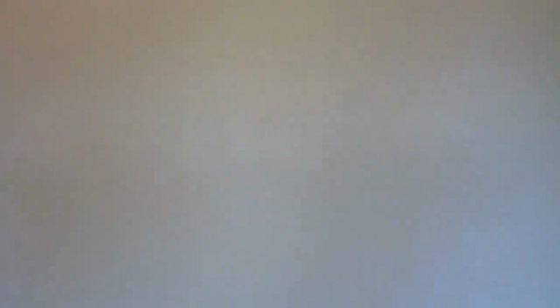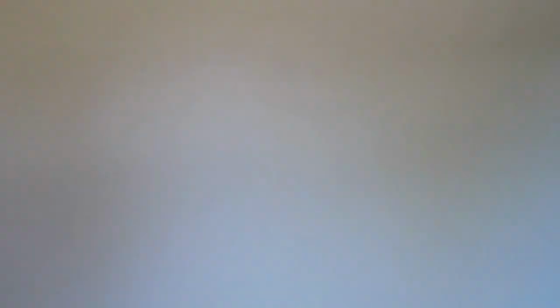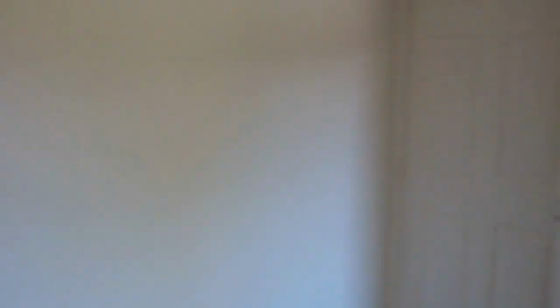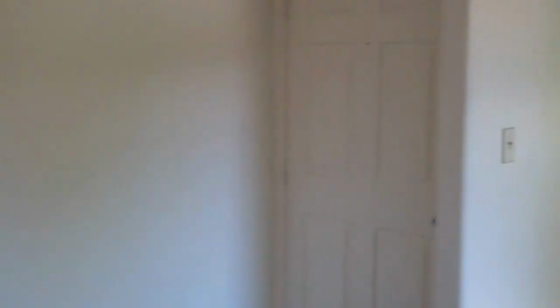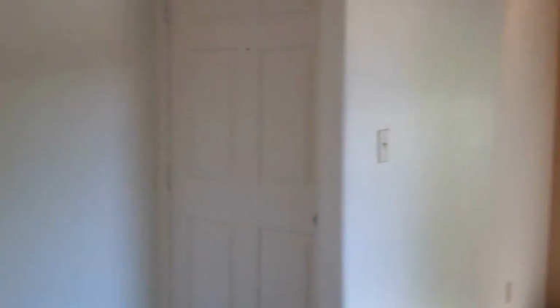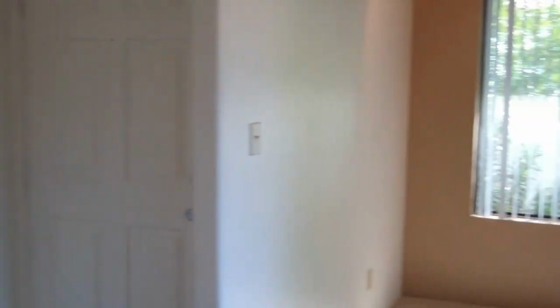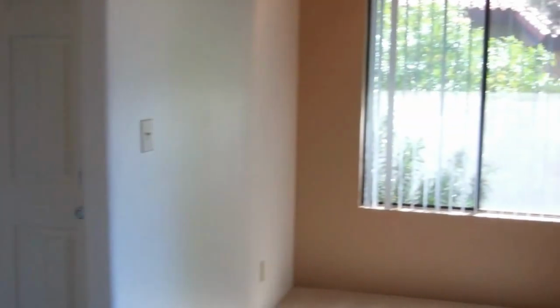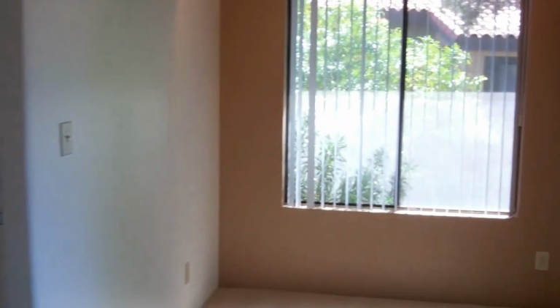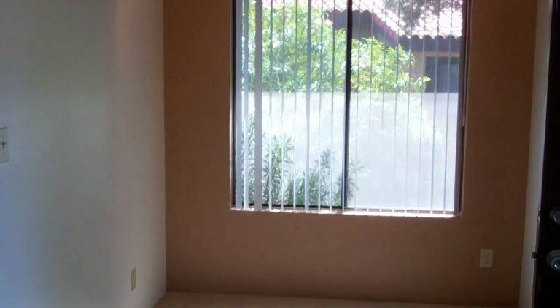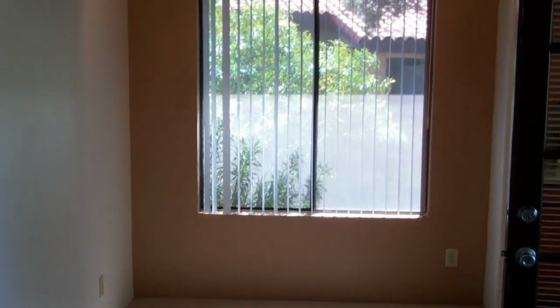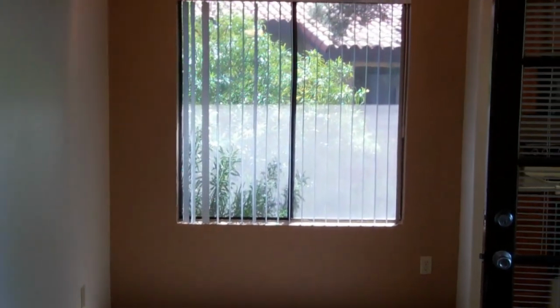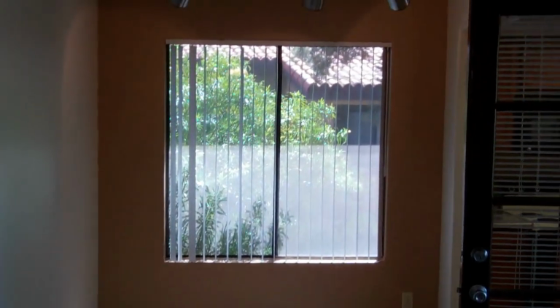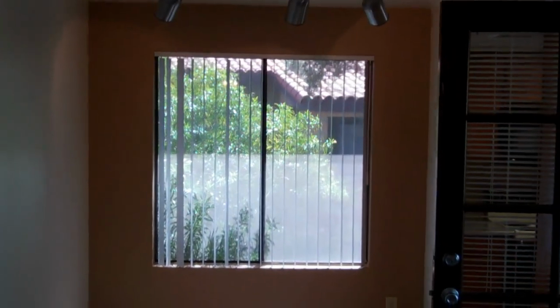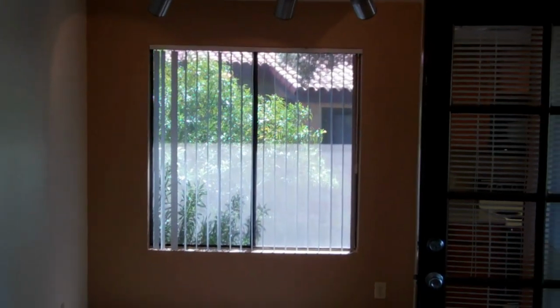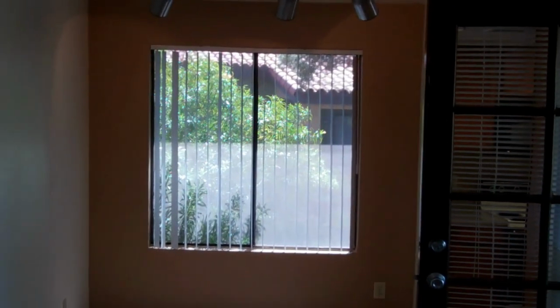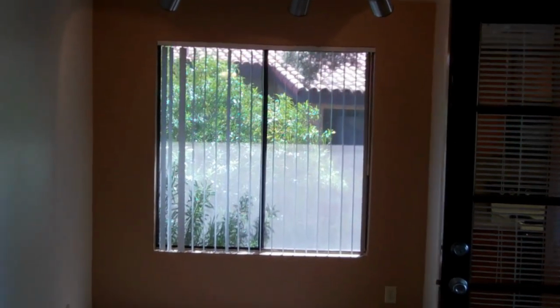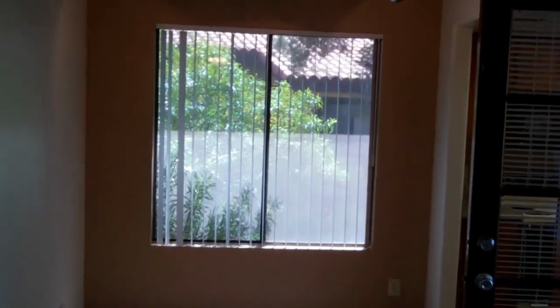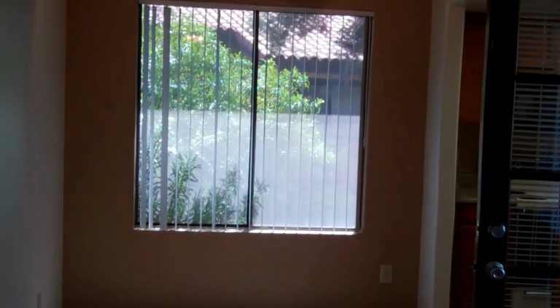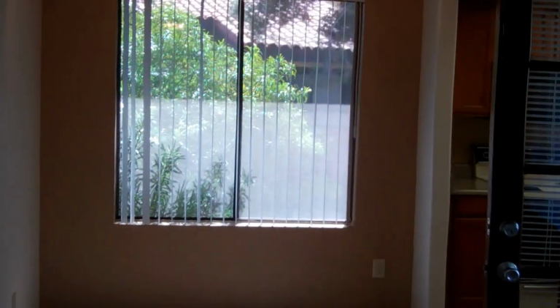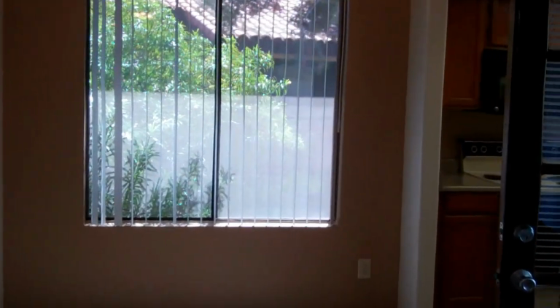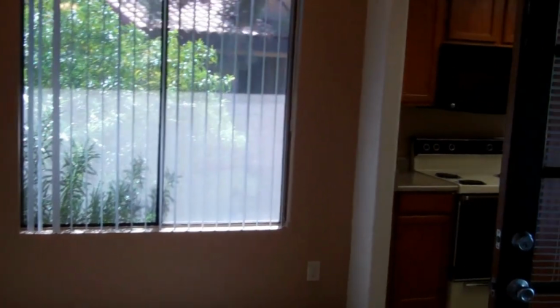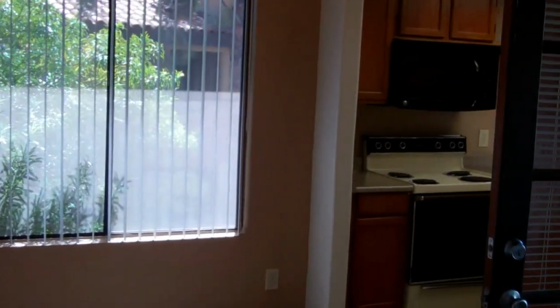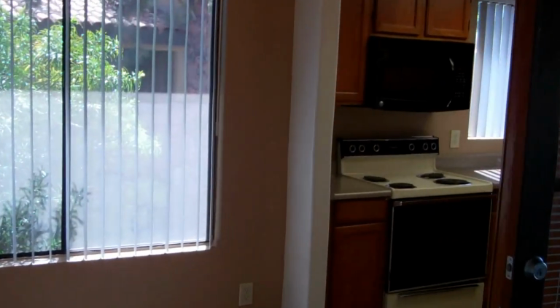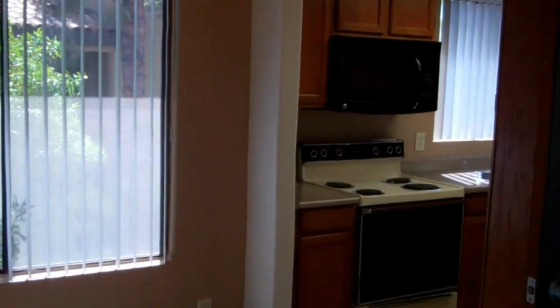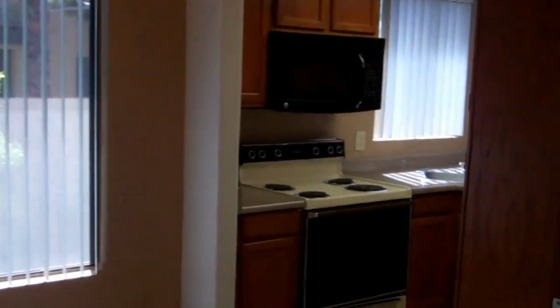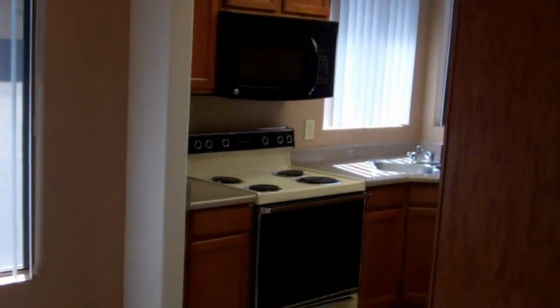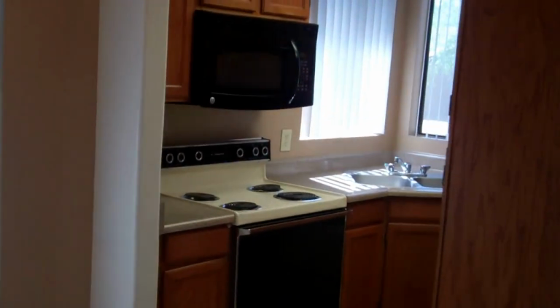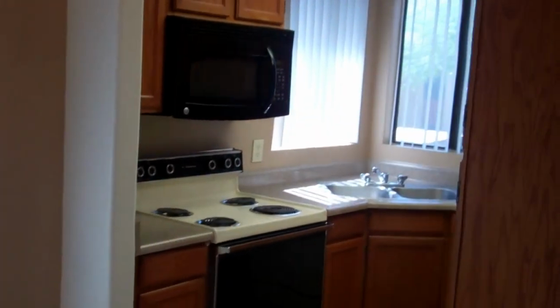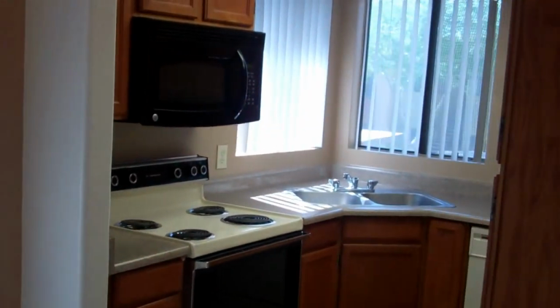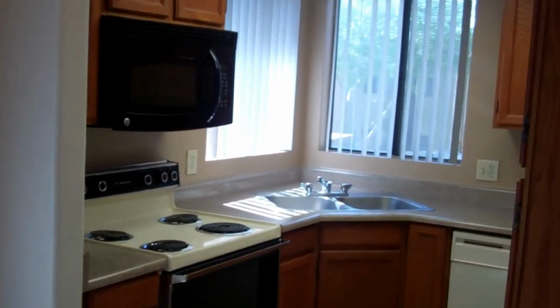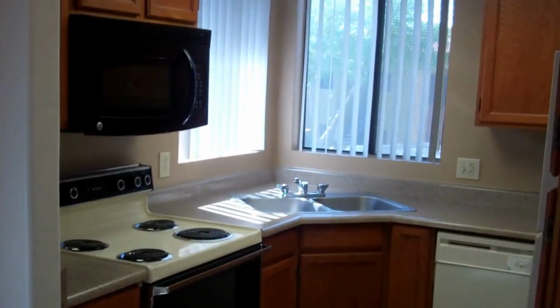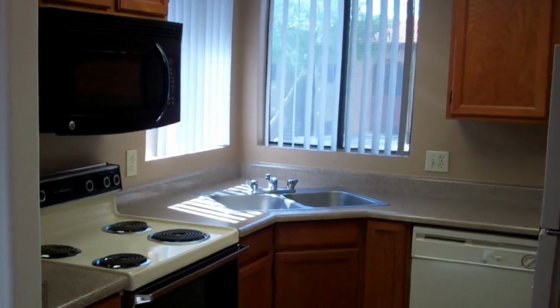Directly adjacent to the living space is your dining room with track lighting. And directly to the right of the dining space is your full-service kitchen with great counter space.